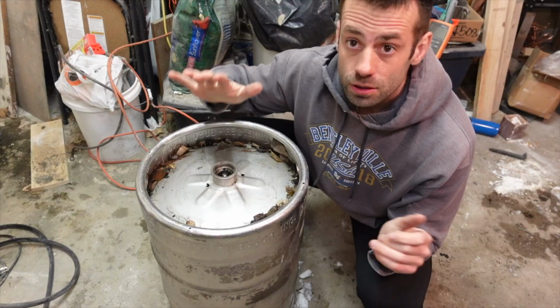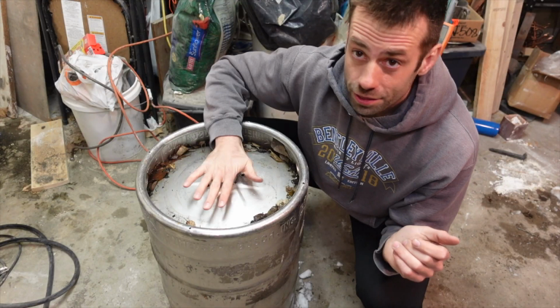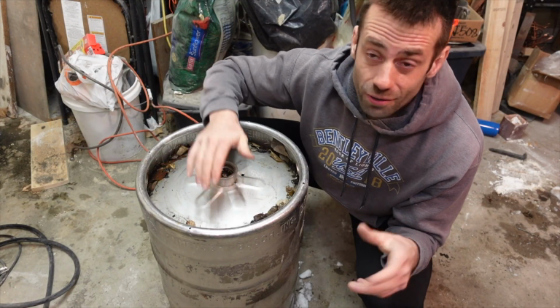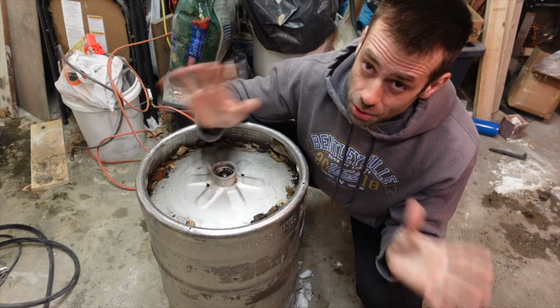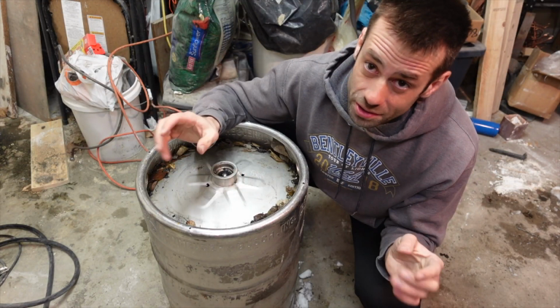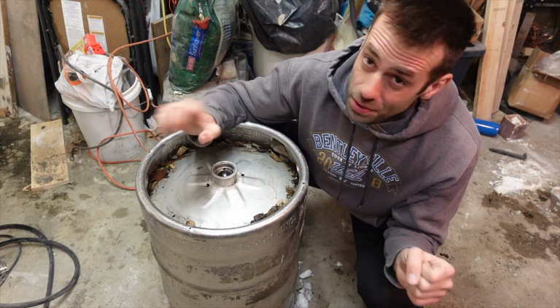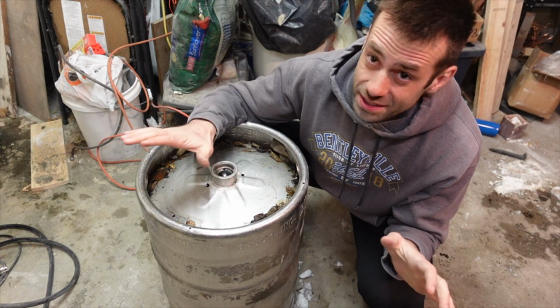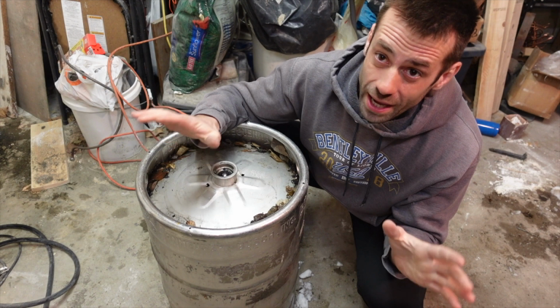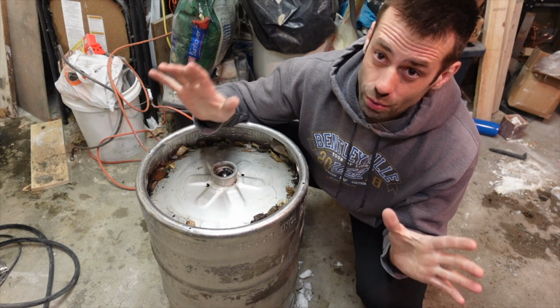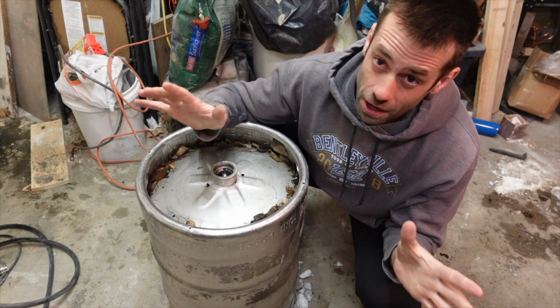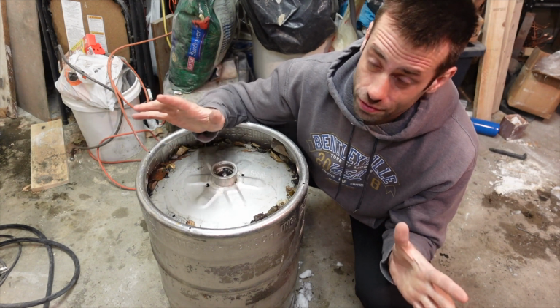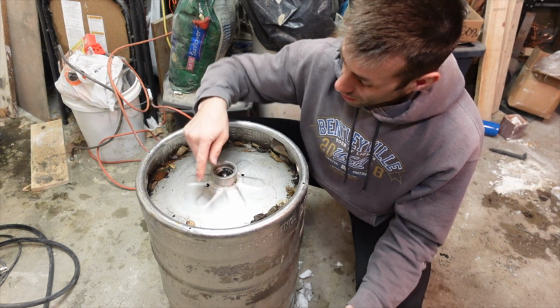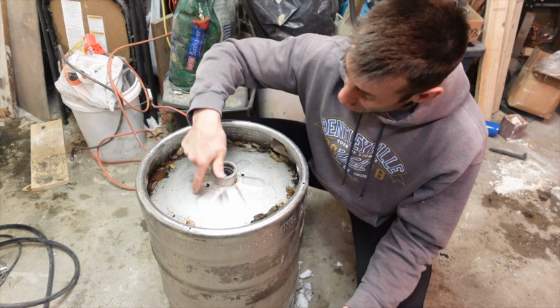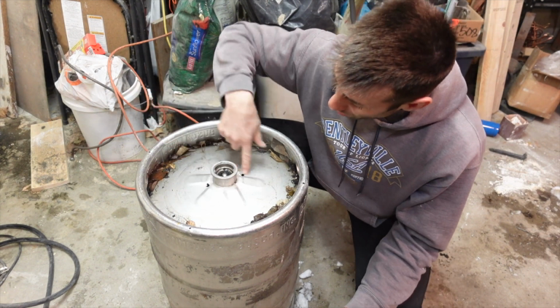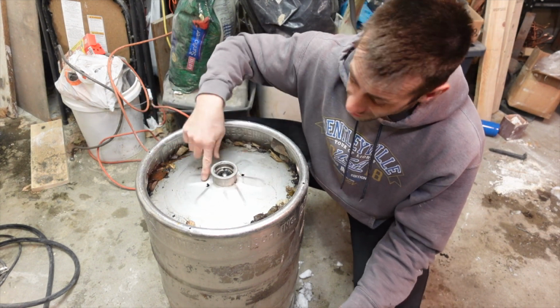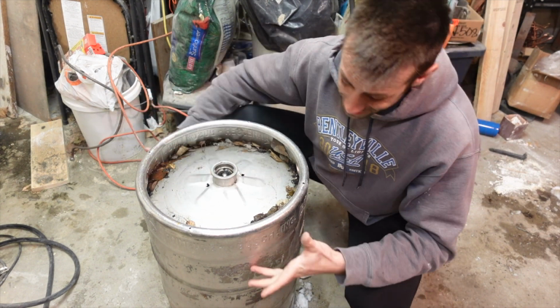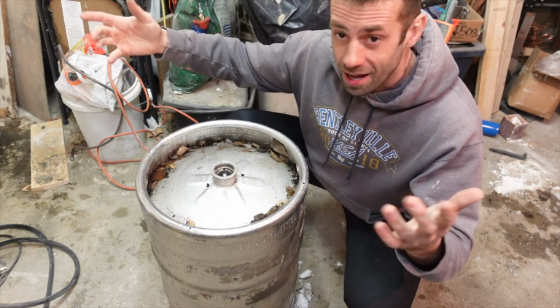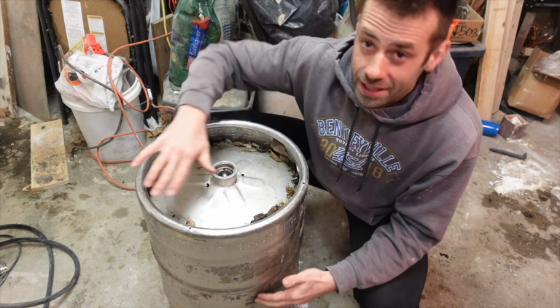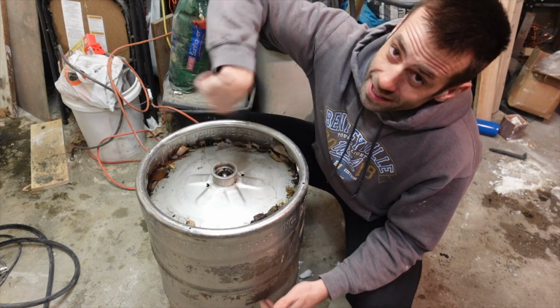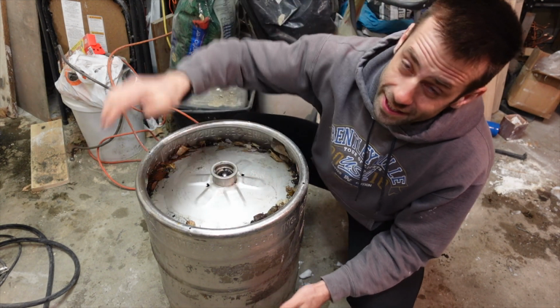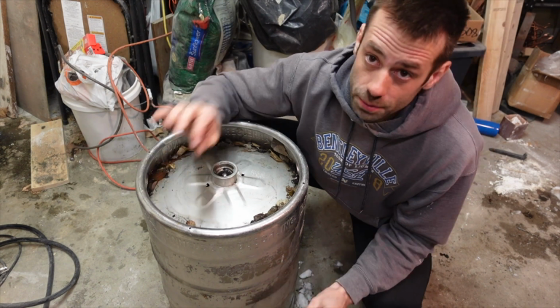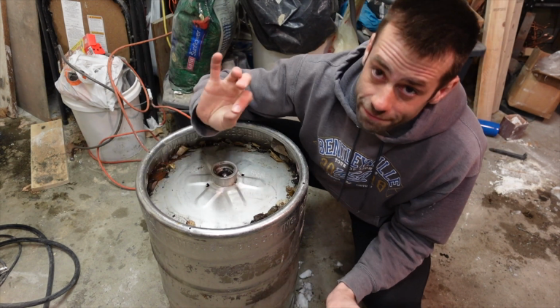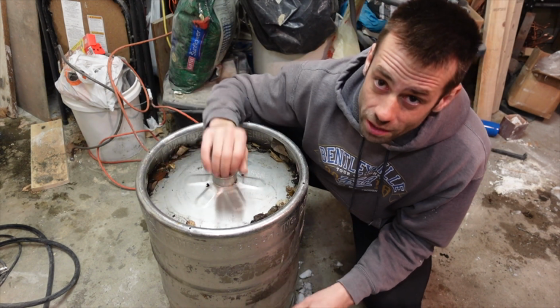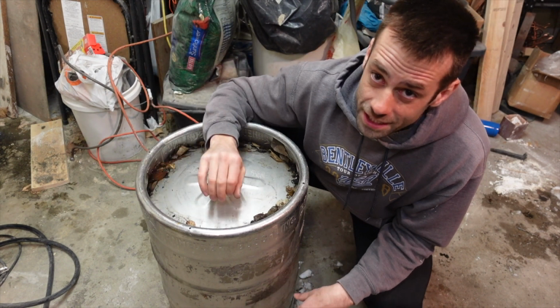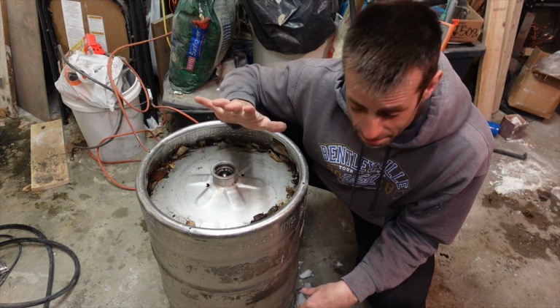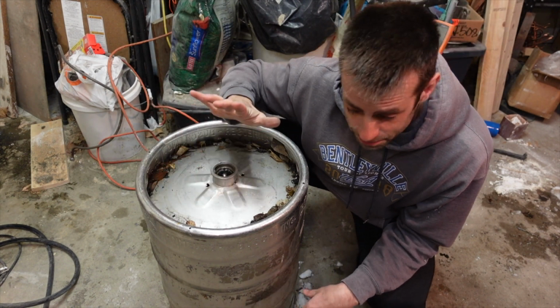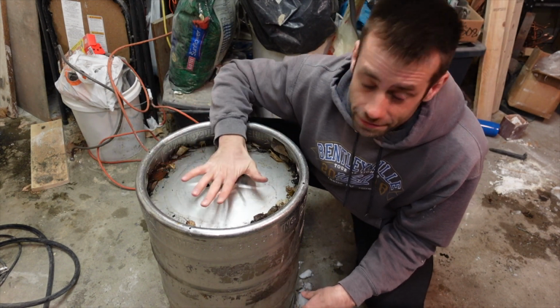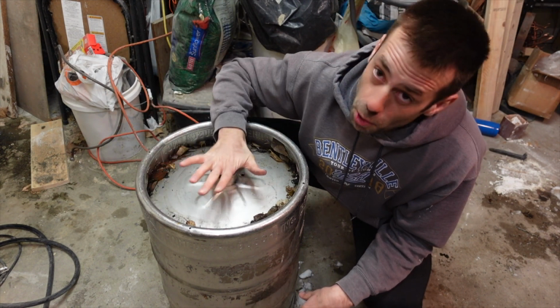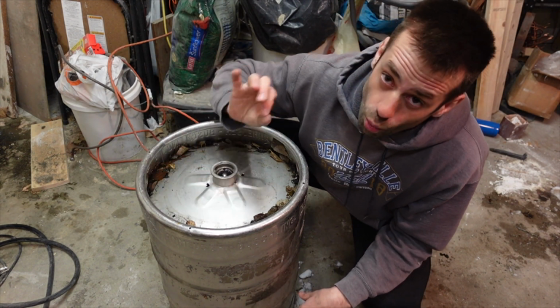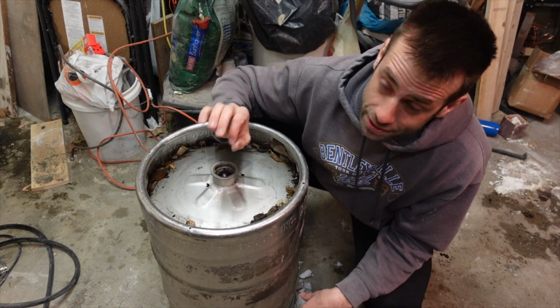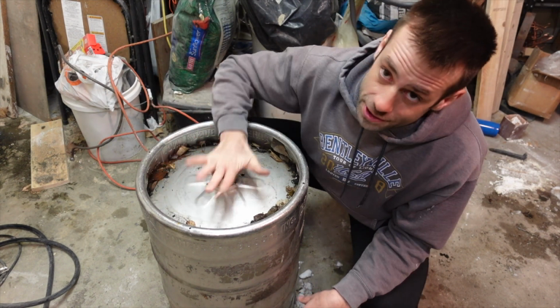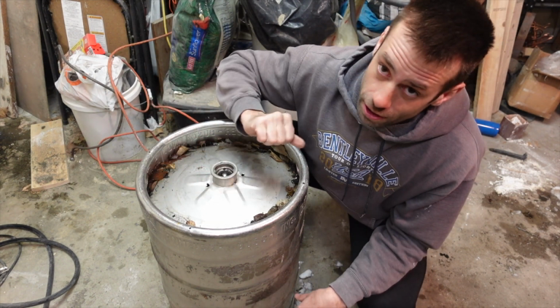So it's thawed out, and I'm going to build this pretty much the same way I would with my foundry furnace. I'm going to cut a hole in the top, take off the lid, insulate it, but there'll be a few modifications that make this specific for burning out wax. Let's start cutting.